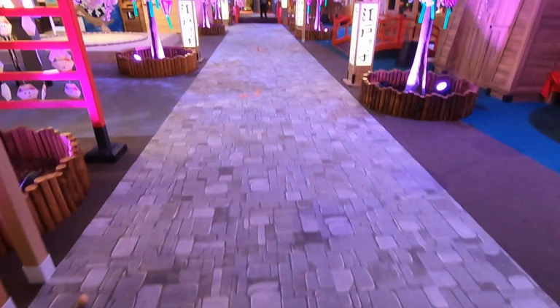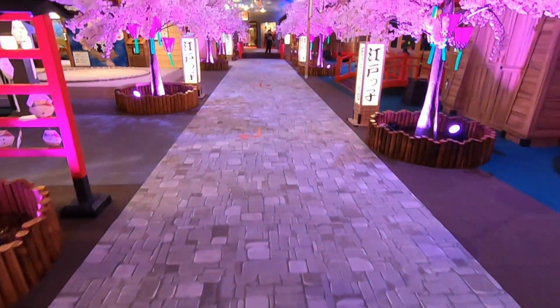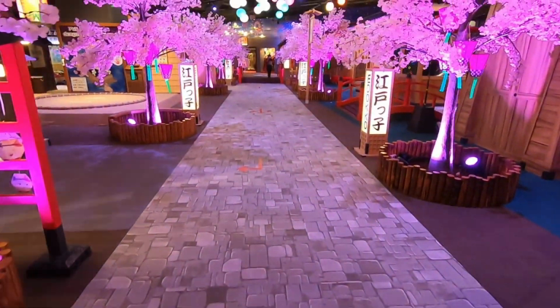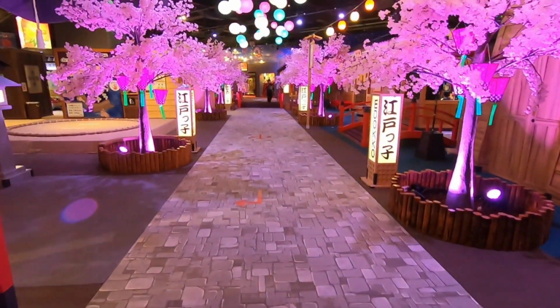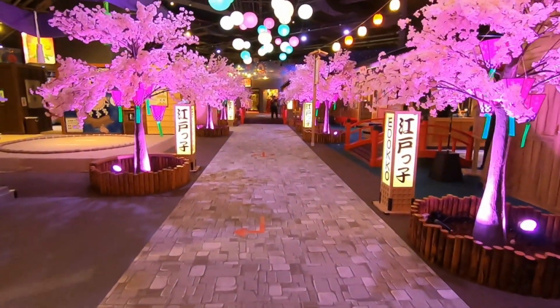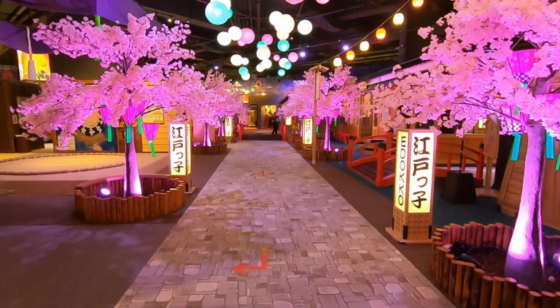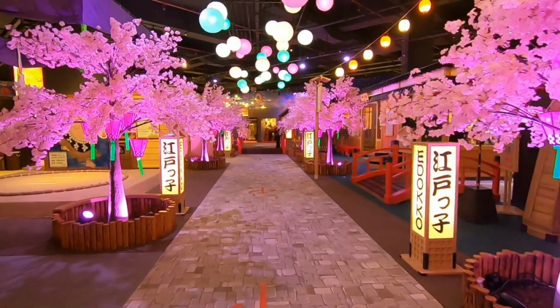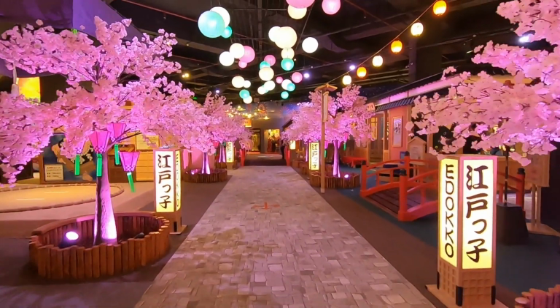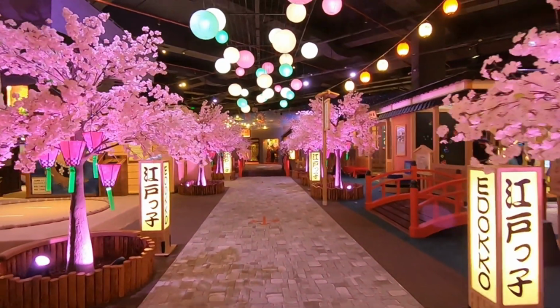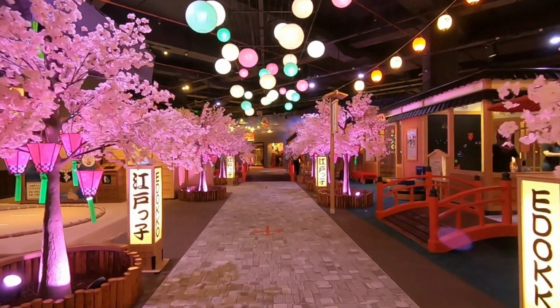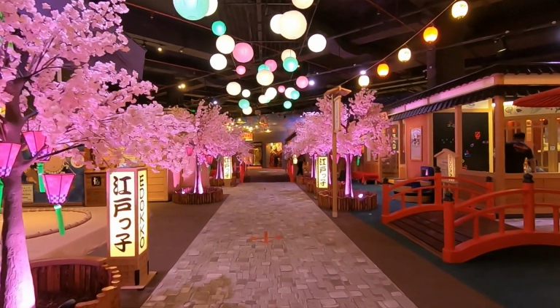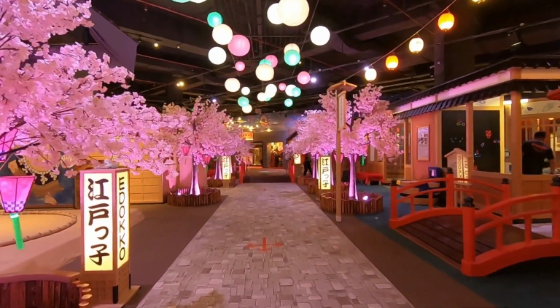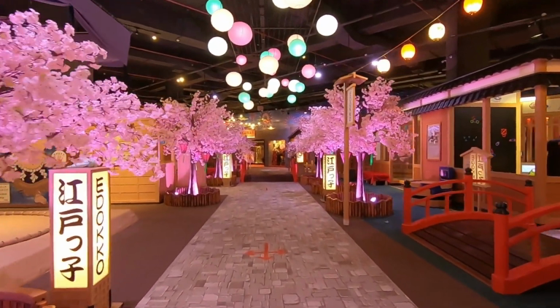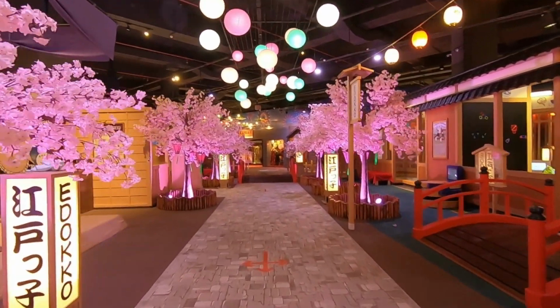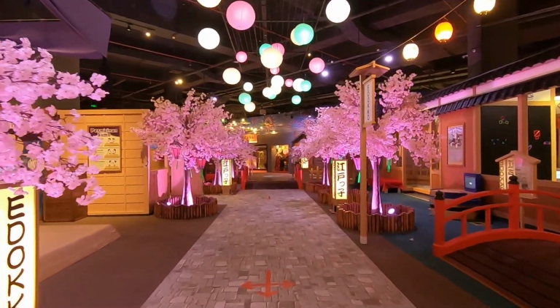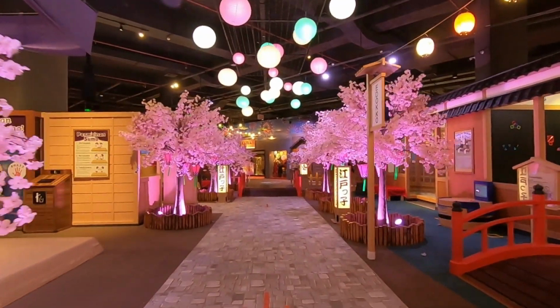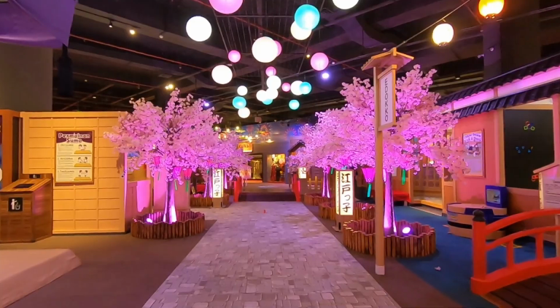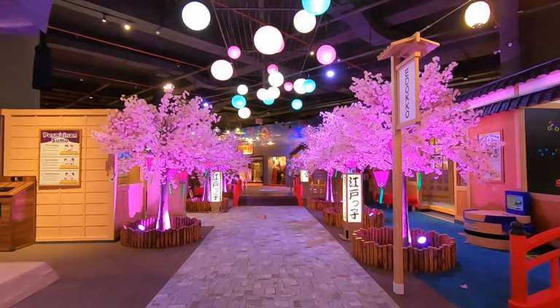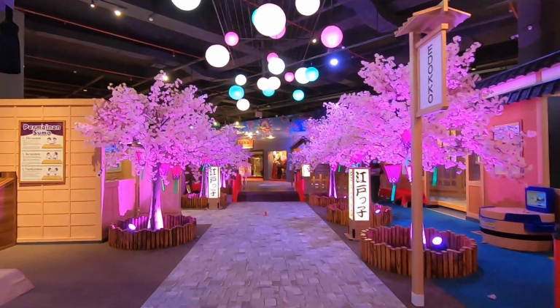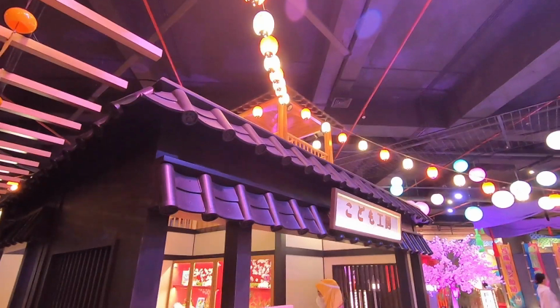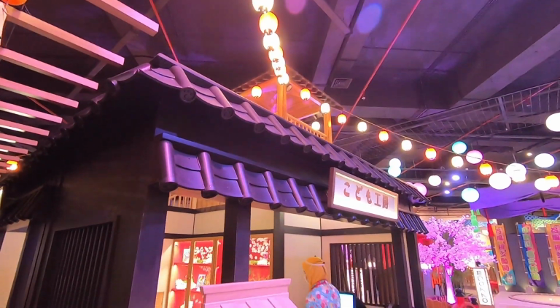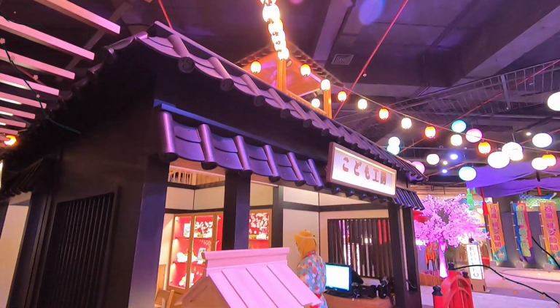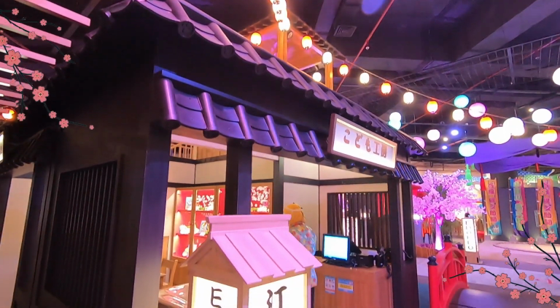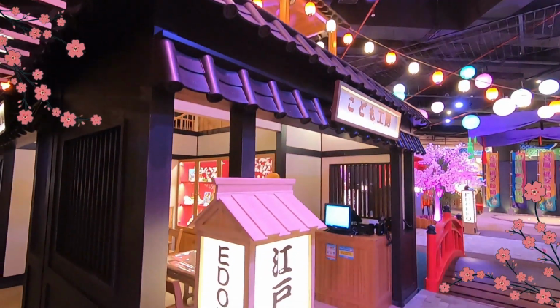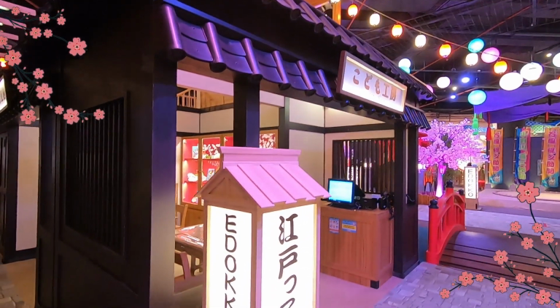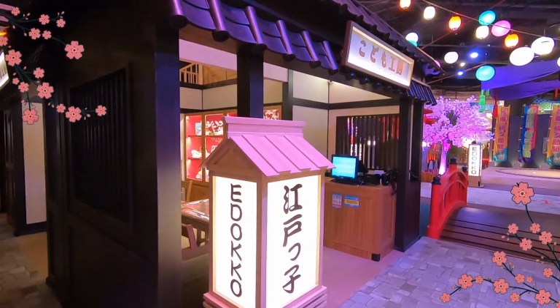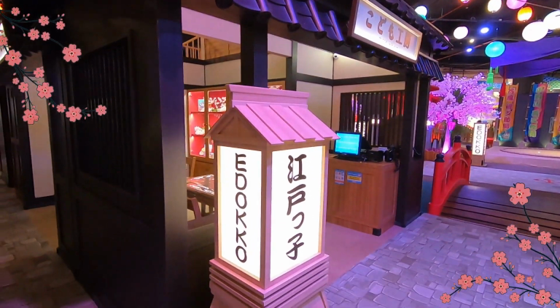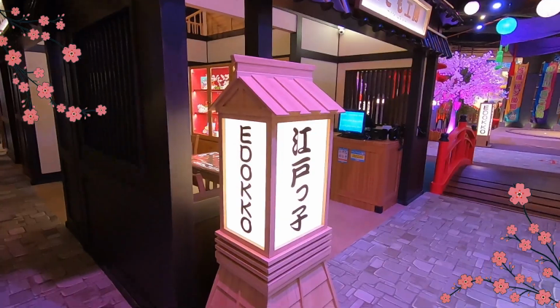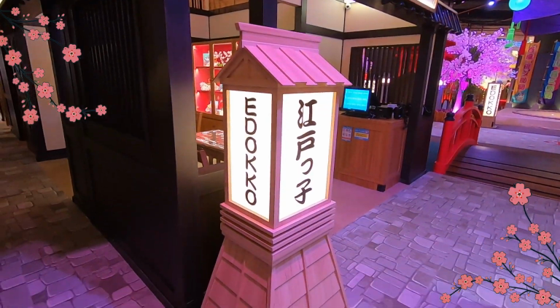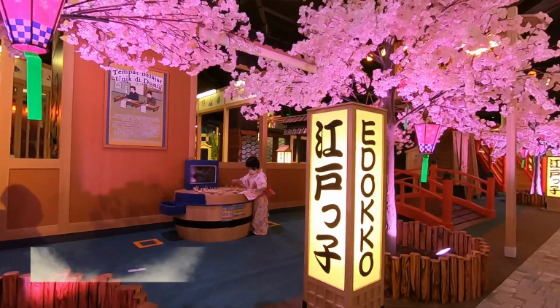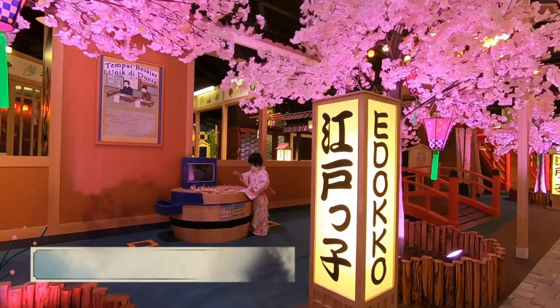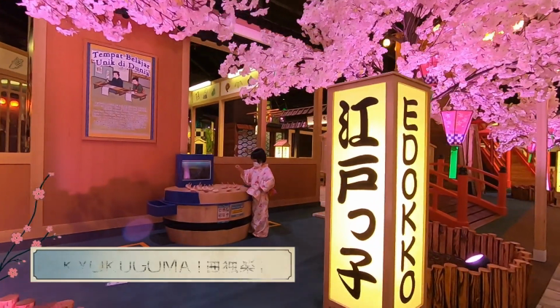Area permainan peran atau role play yang menyerupai pasar malam ini akan memberikan suasana yang sangat berbeda dibandingkan dengan indoor playground lainnya. Ini adalah salah satu contoh bangunan kiosk yang didesain menyerupai bangunan tradisional Jepang.